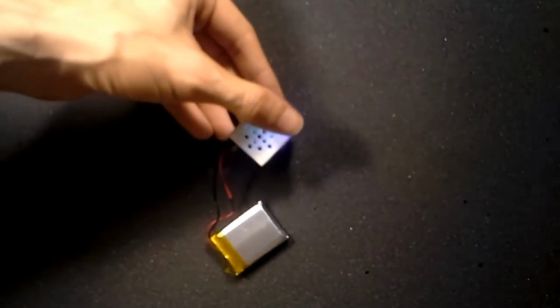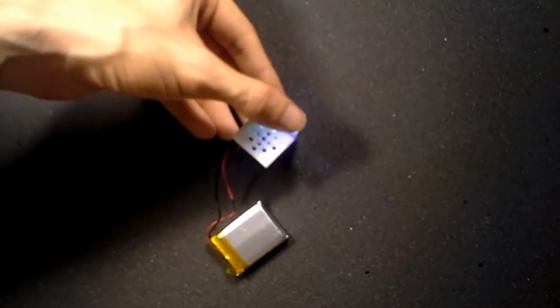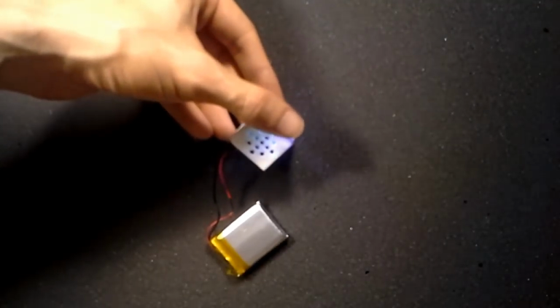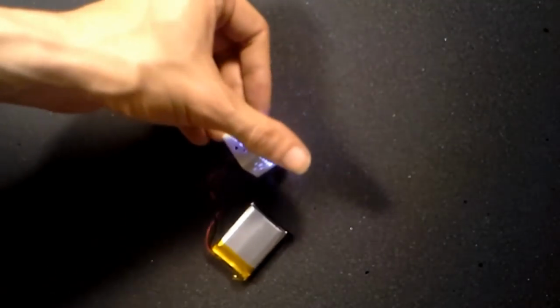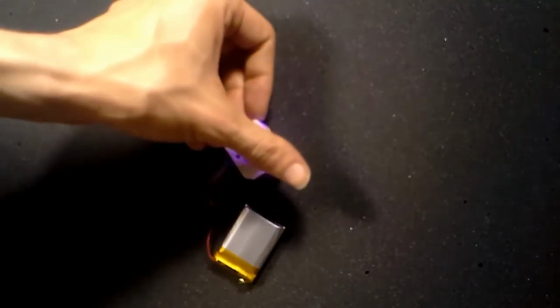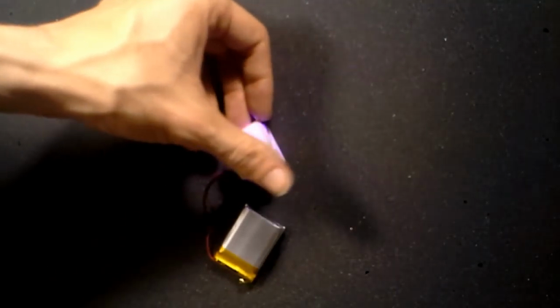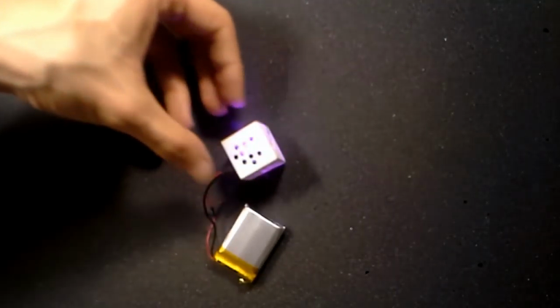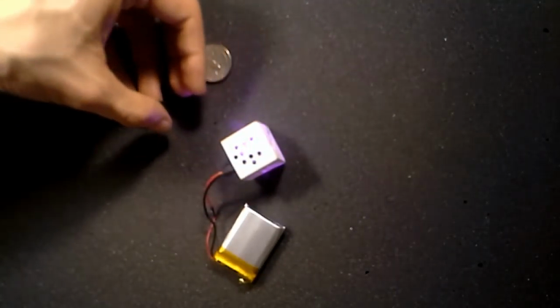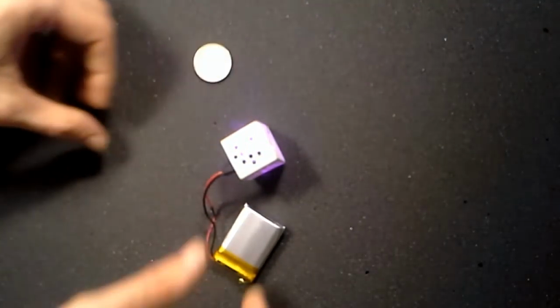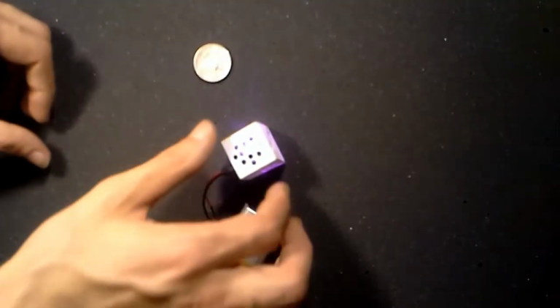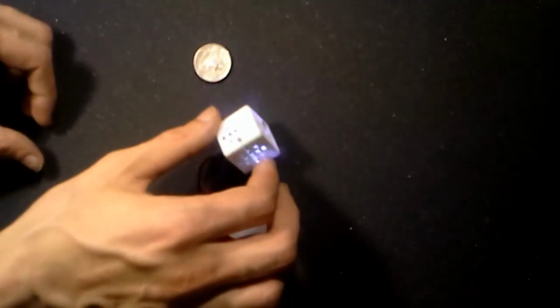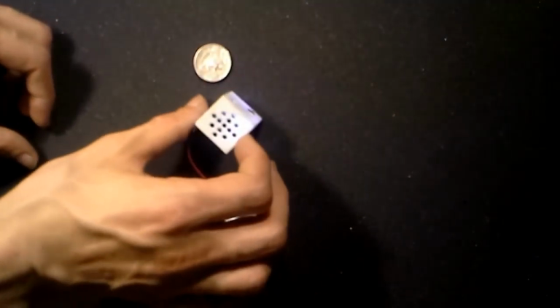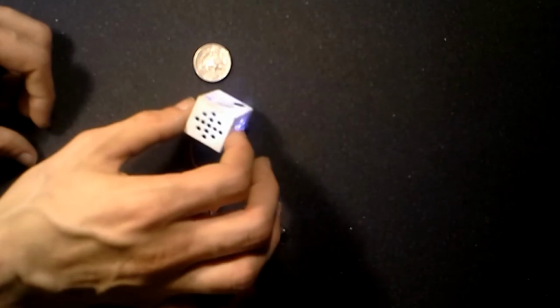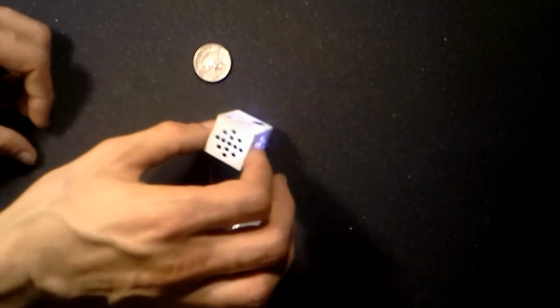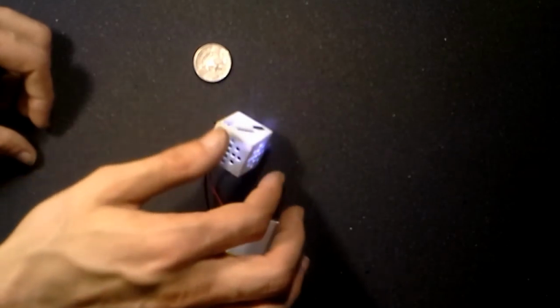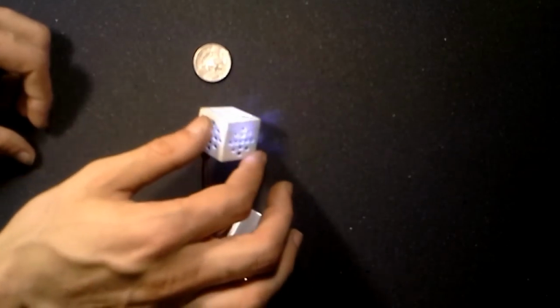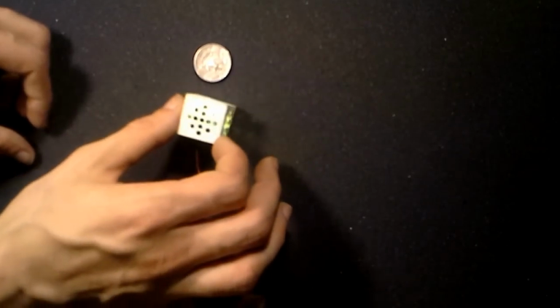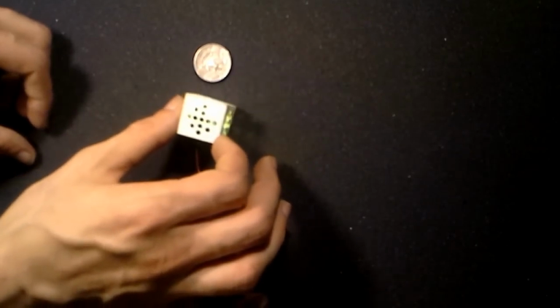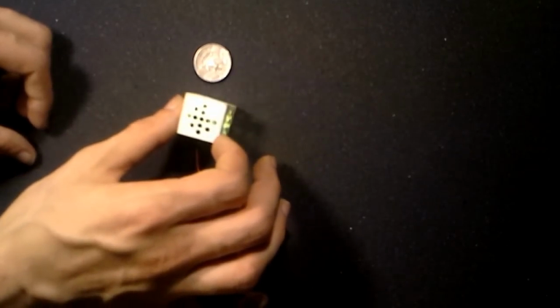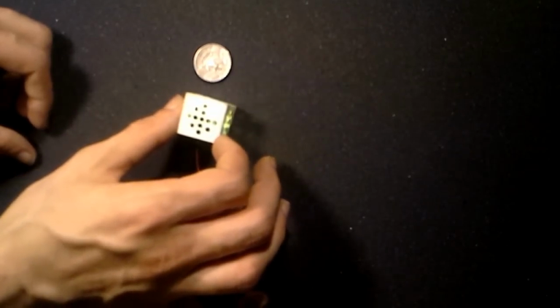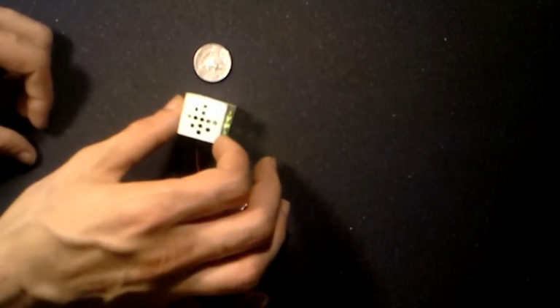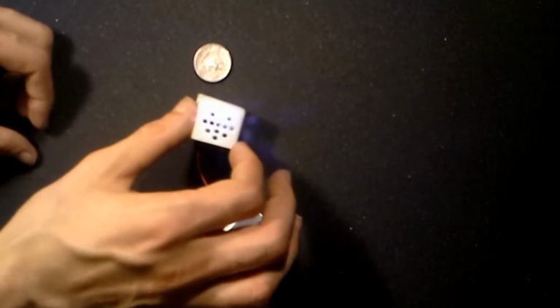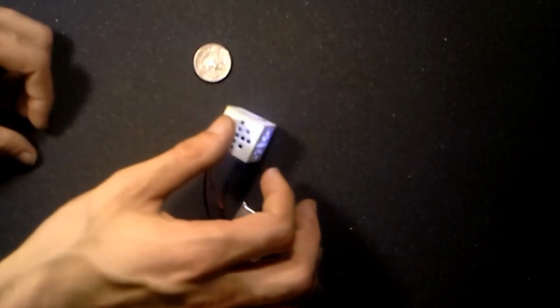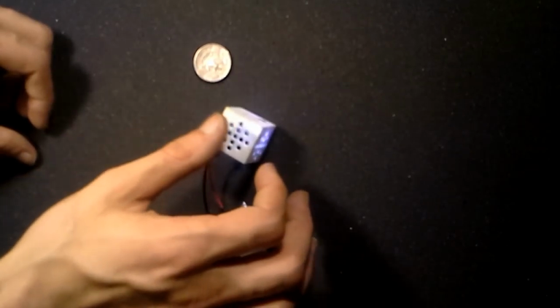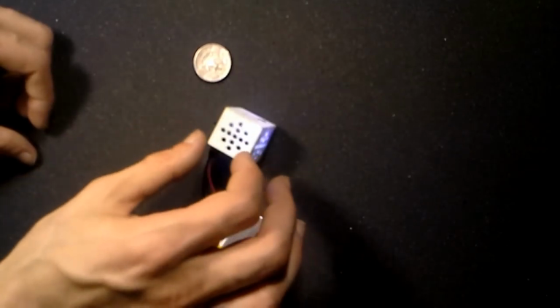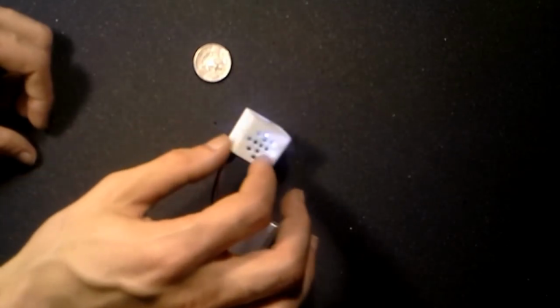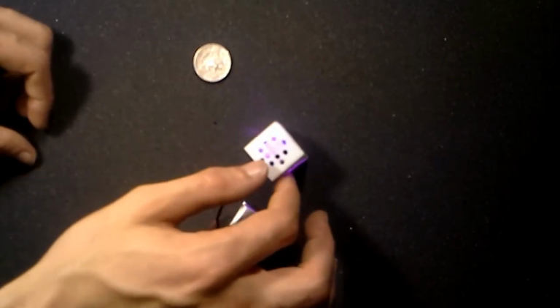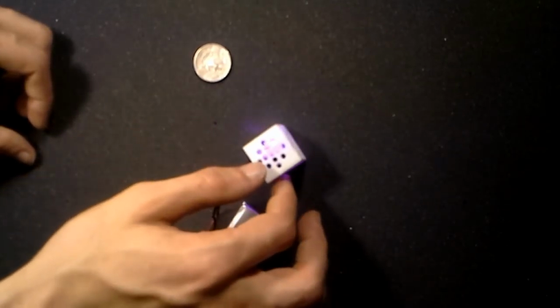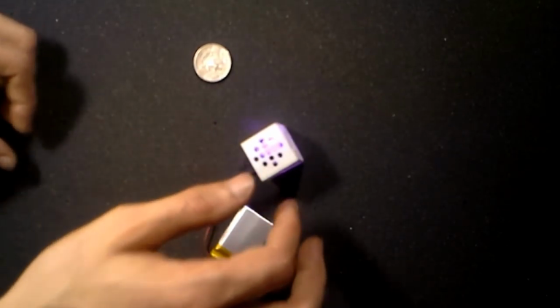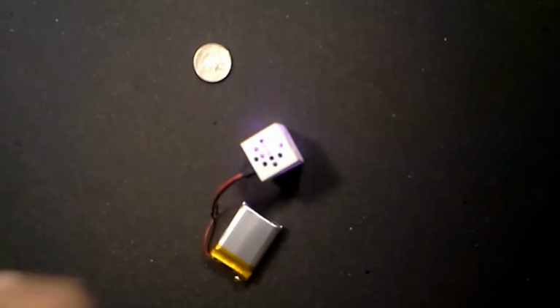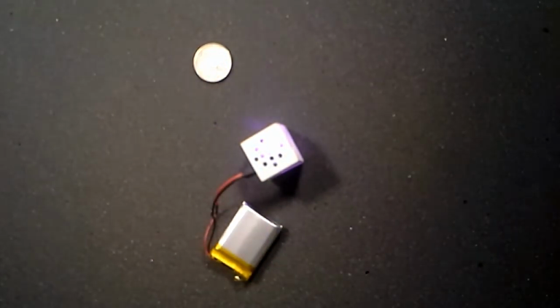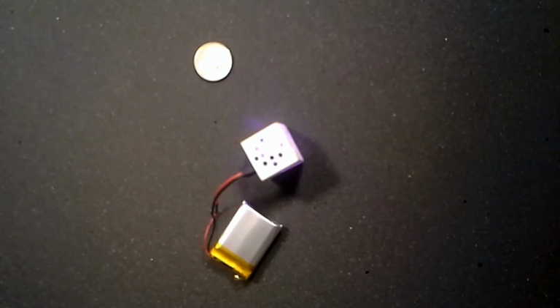The integrated six-axis IMU makes it easy to track and use the orientation of the device. Here we are simply changing the colors of the LED based on the orientation.